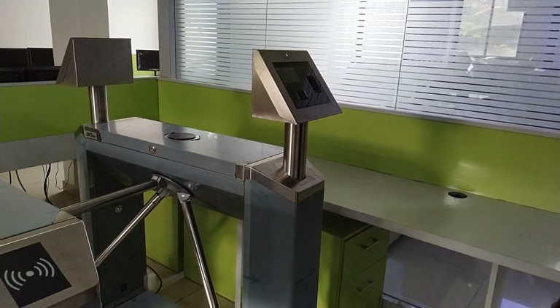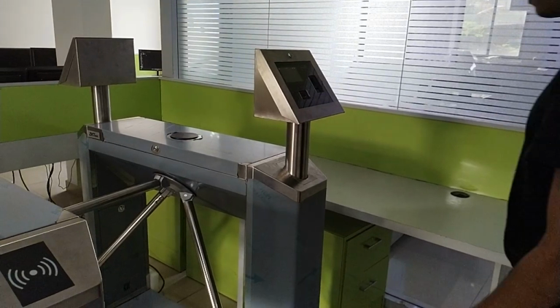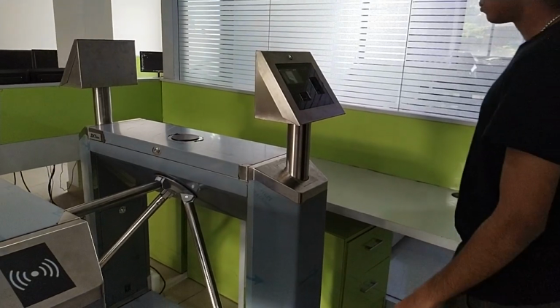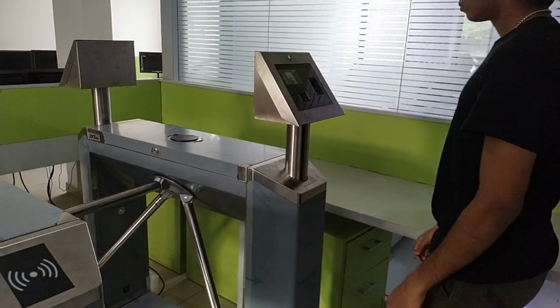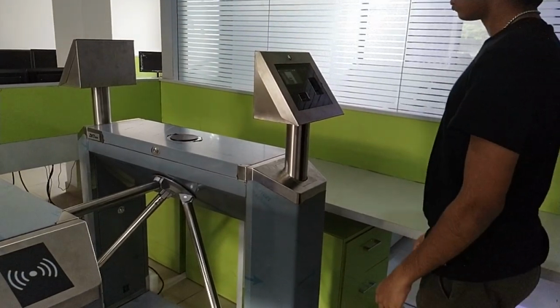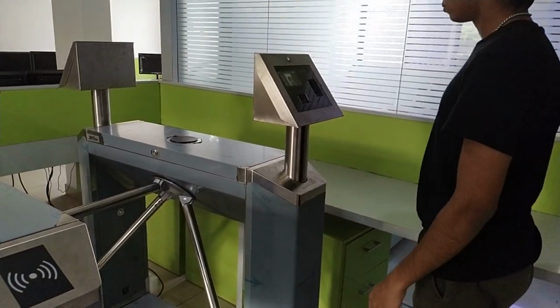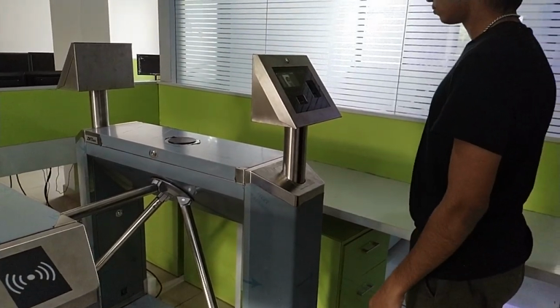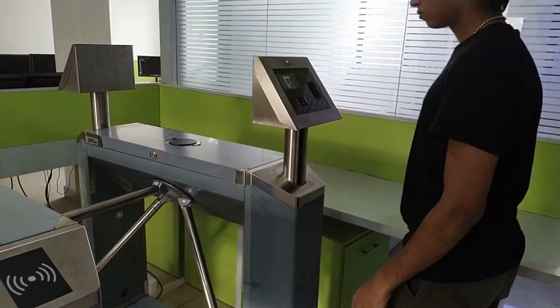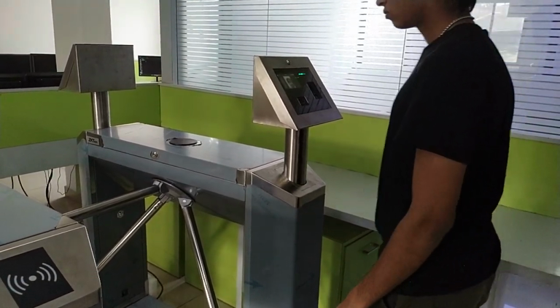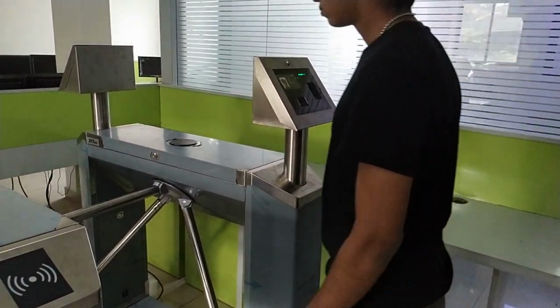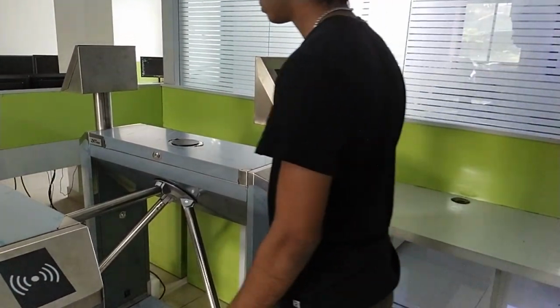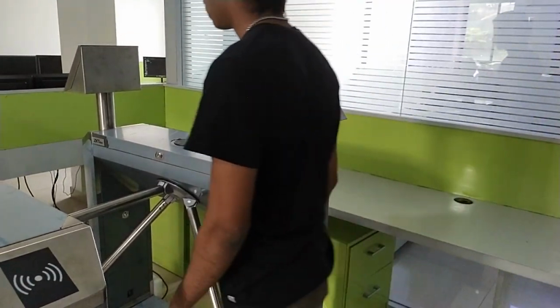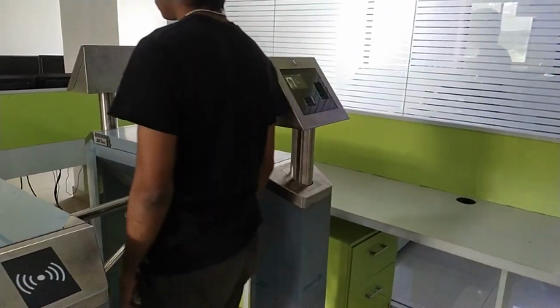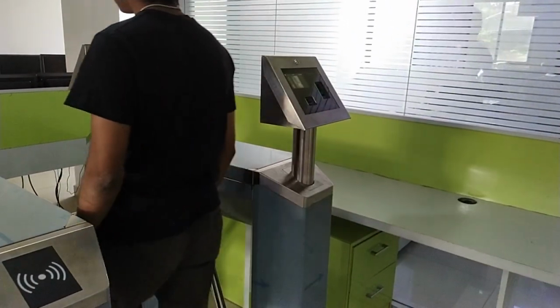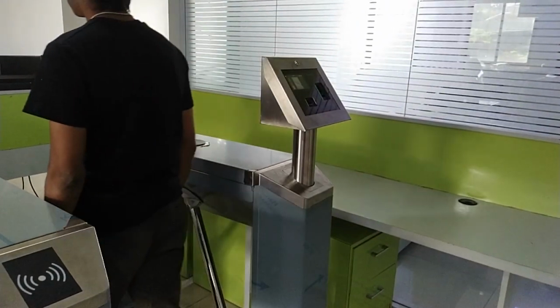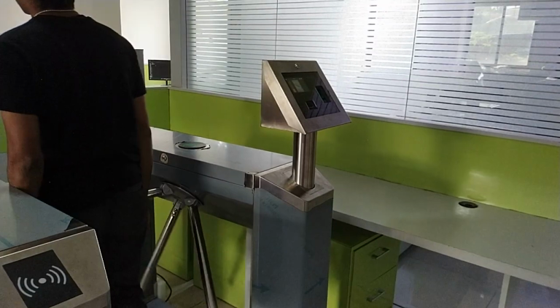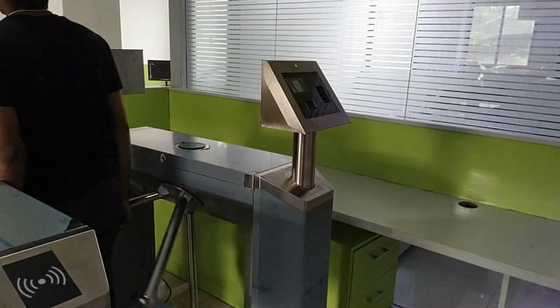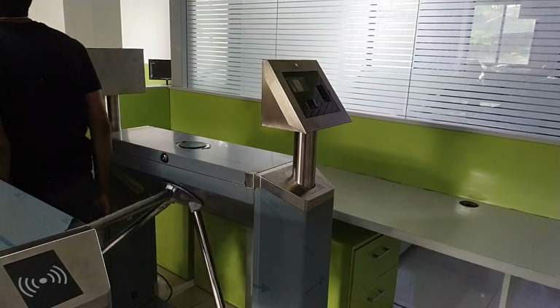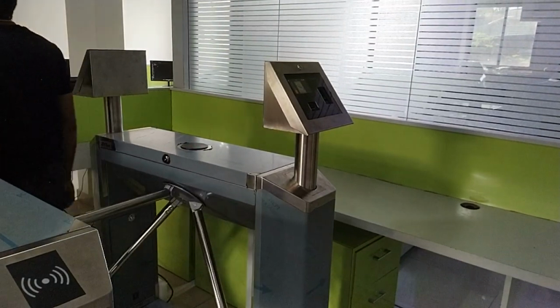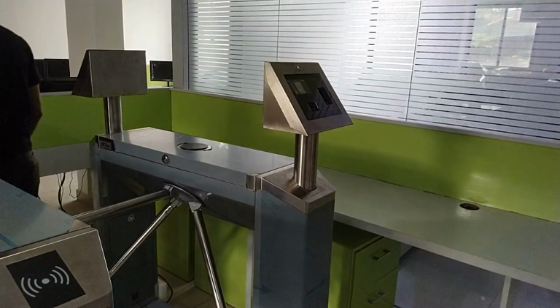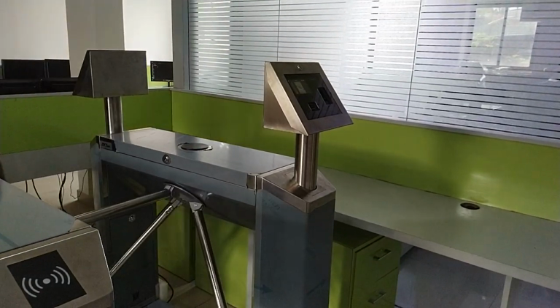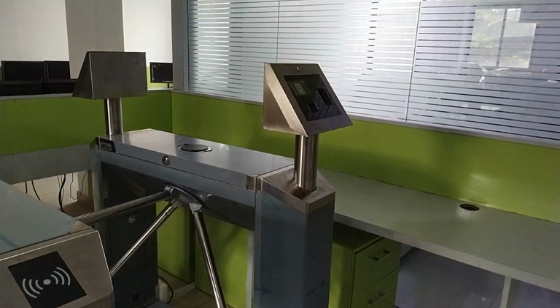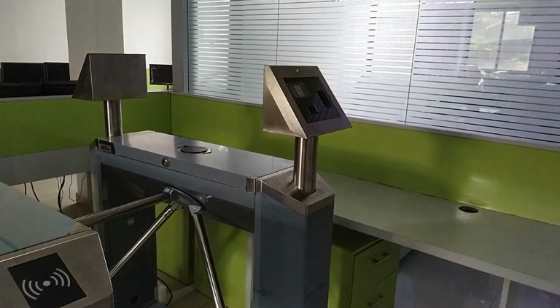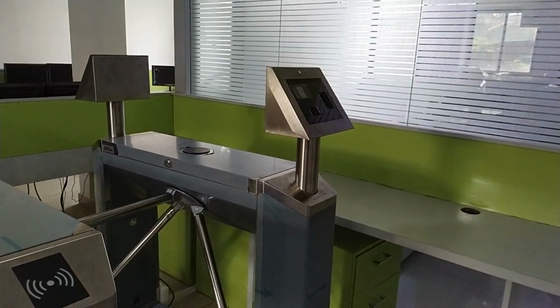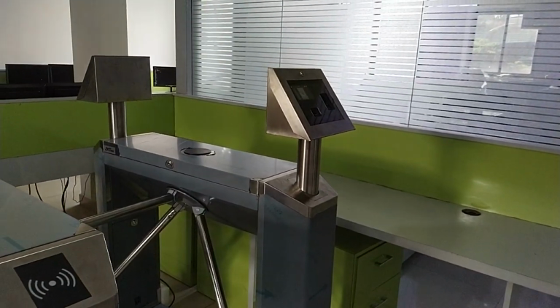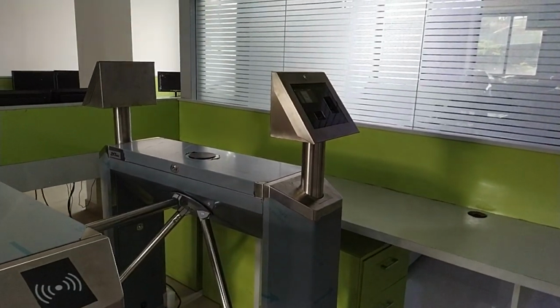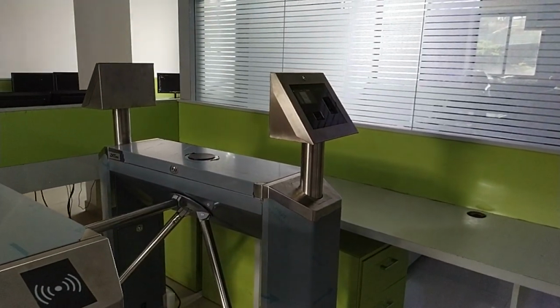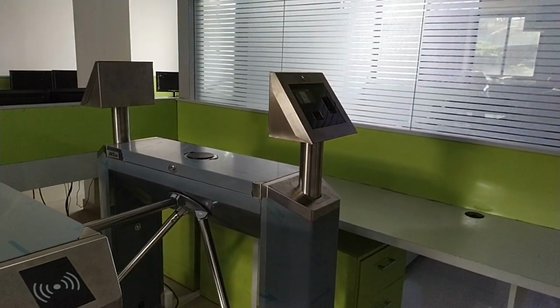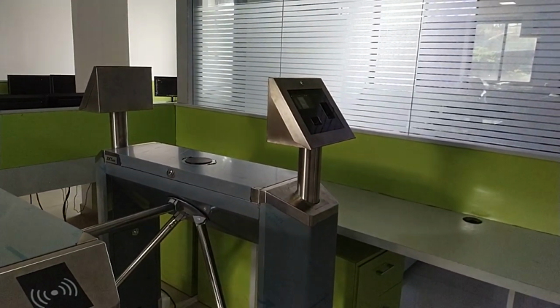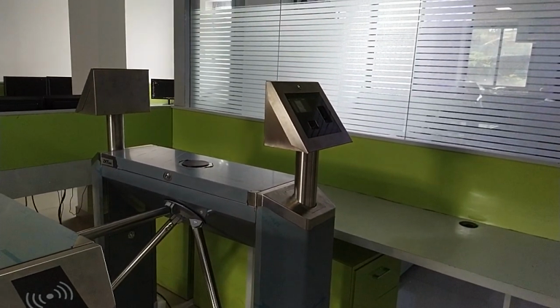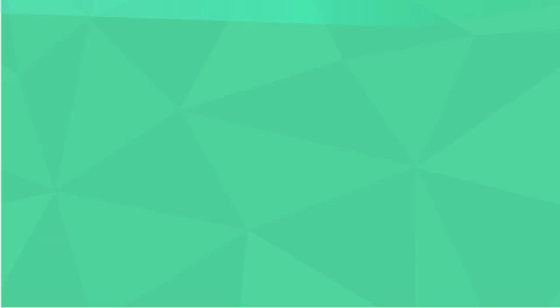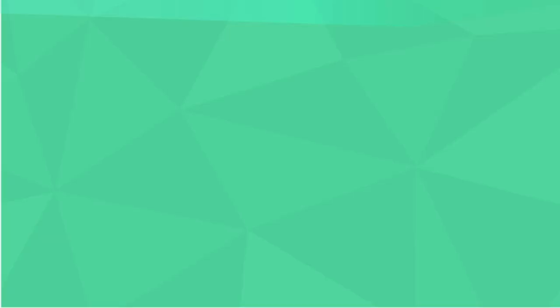When there is no power, the drop arm falls down. When you power on the turnstile, you should also raise the drop arm to be in position.